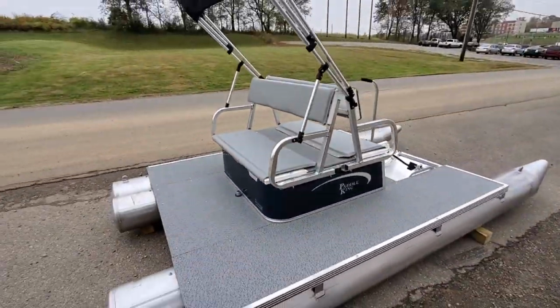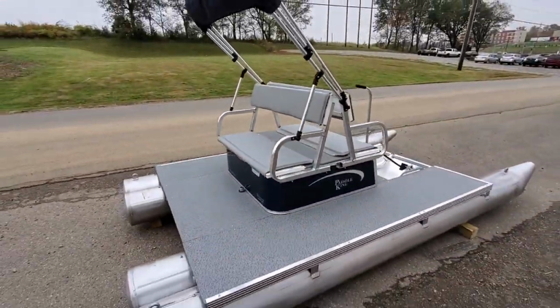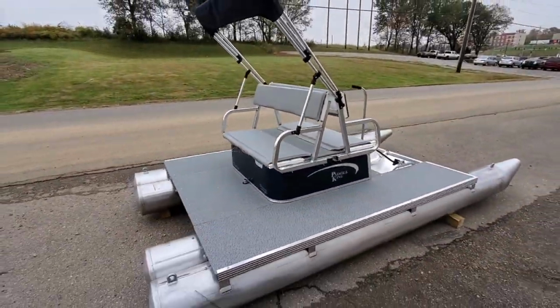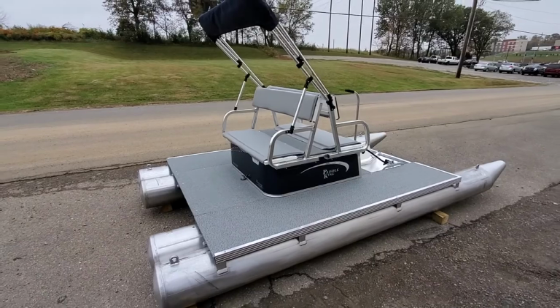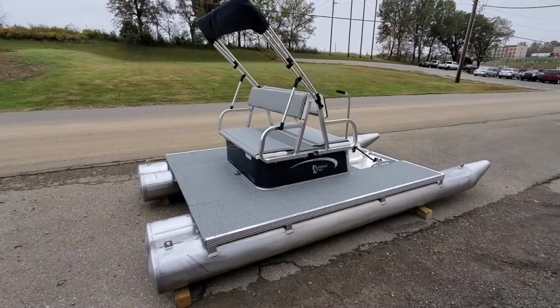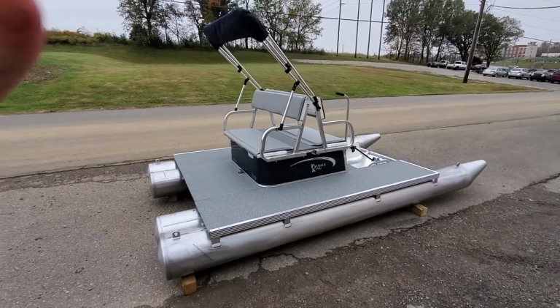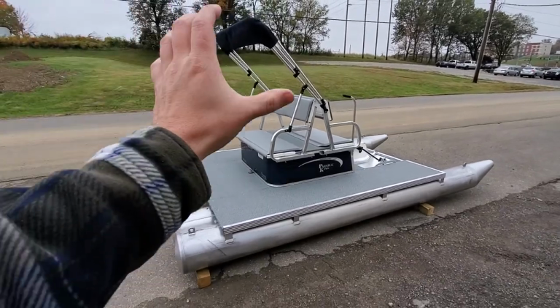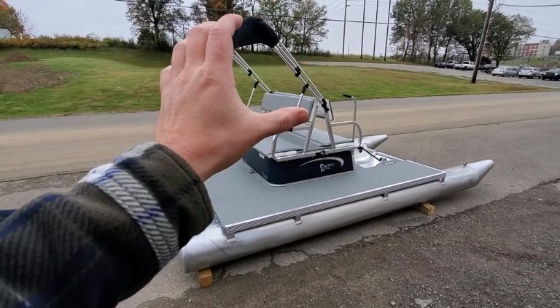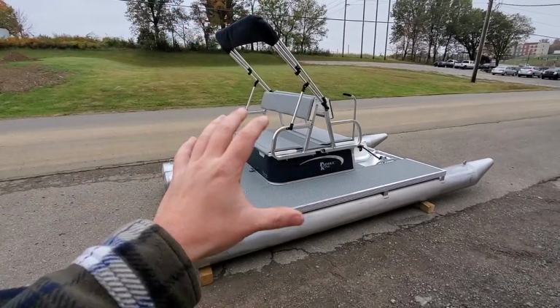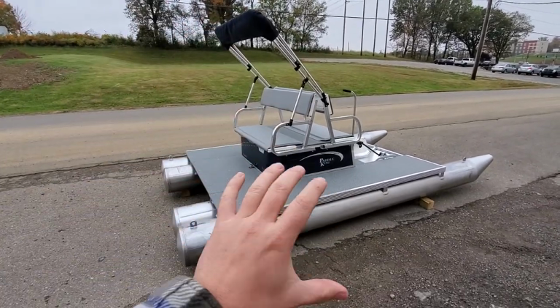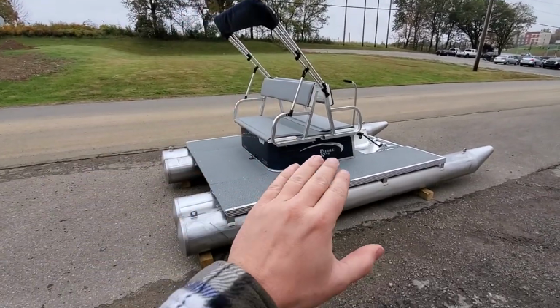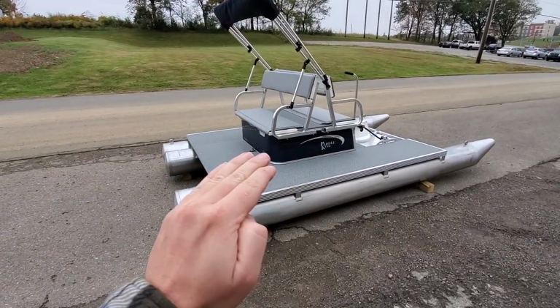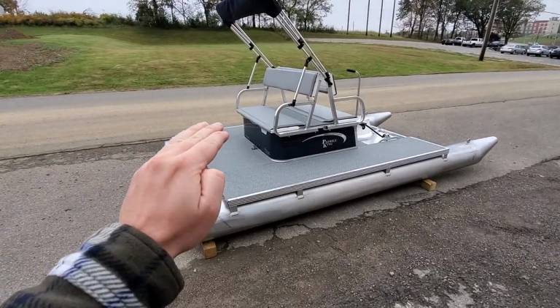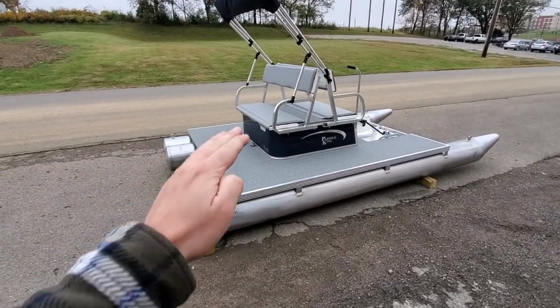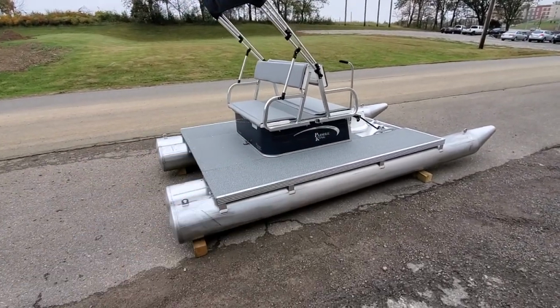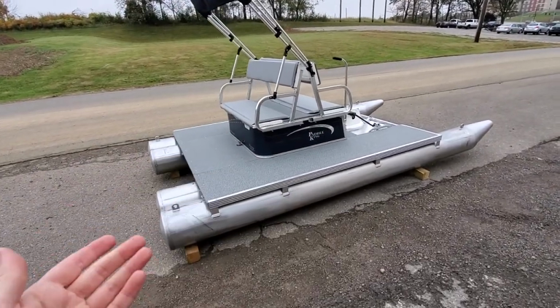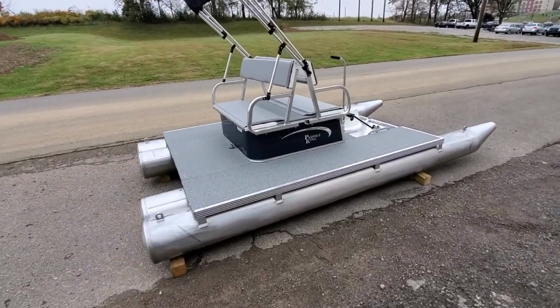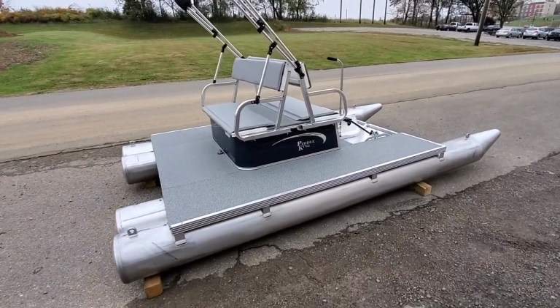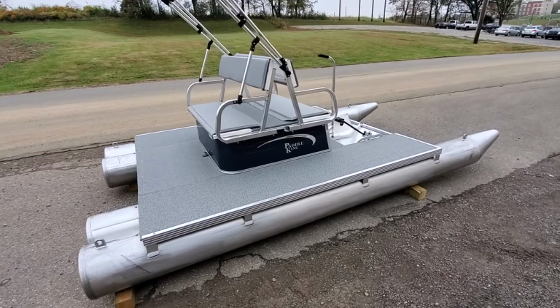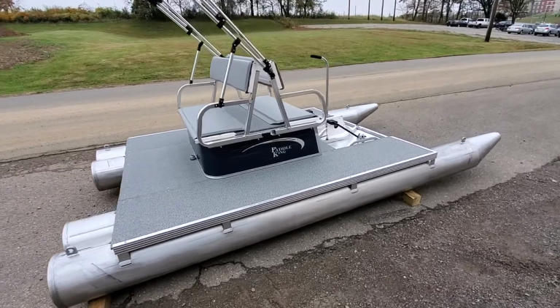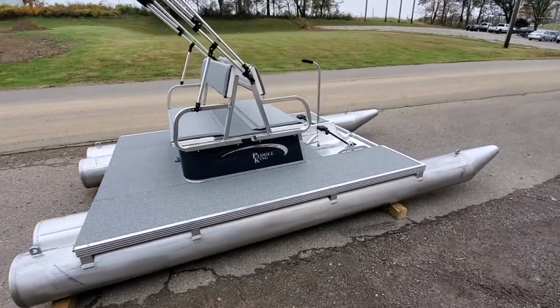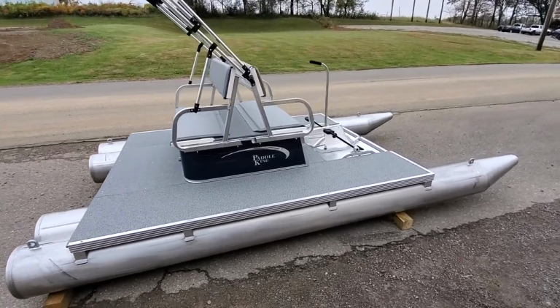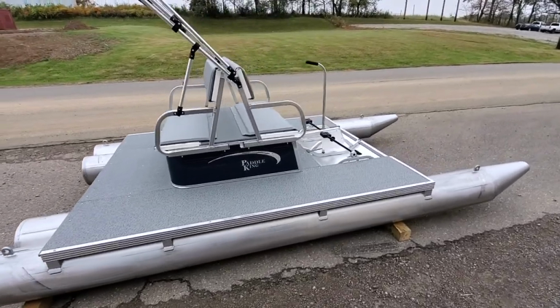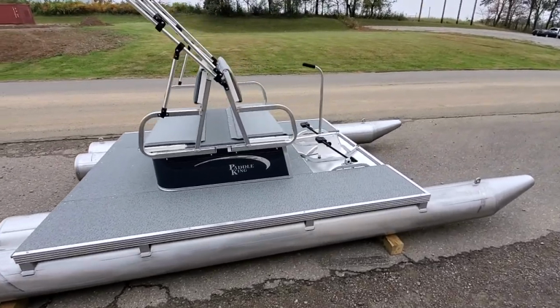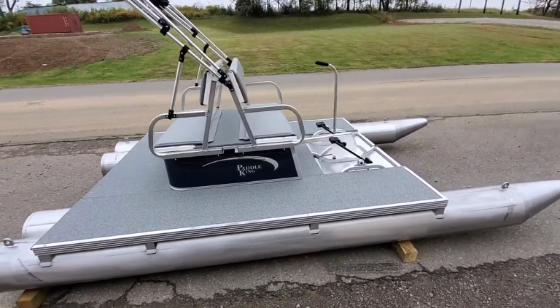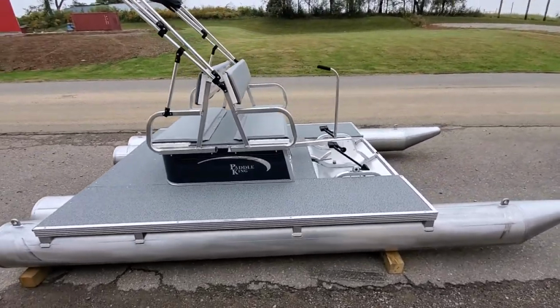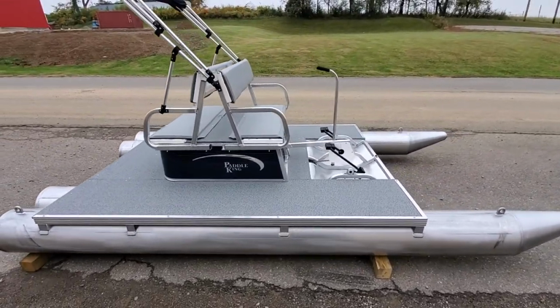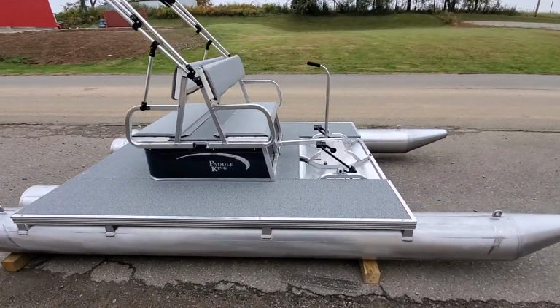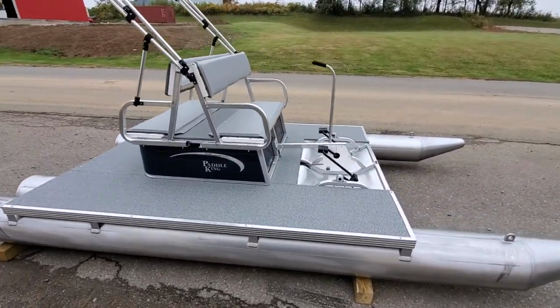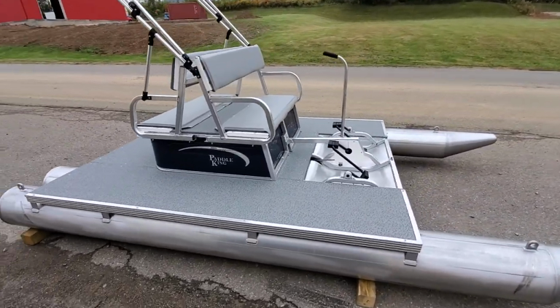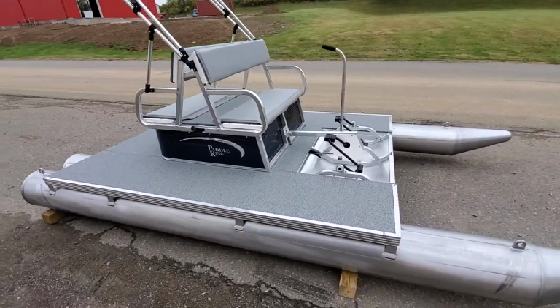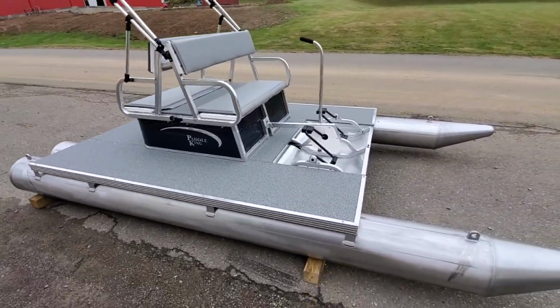I'll back up. It has a navy bimini top and canopy on it. The paint color is navy — it's a navy and gray with gray seats. You could also put a white seat on this too, if you choose to do so.